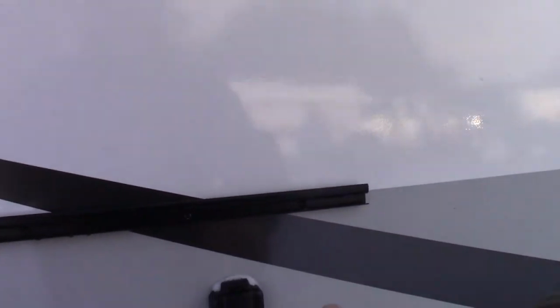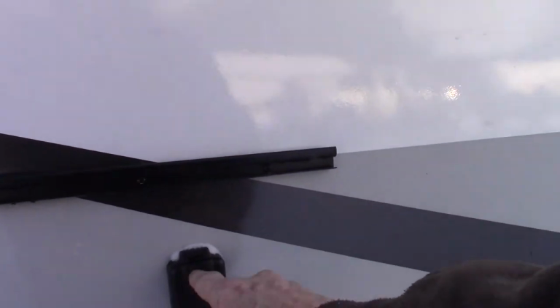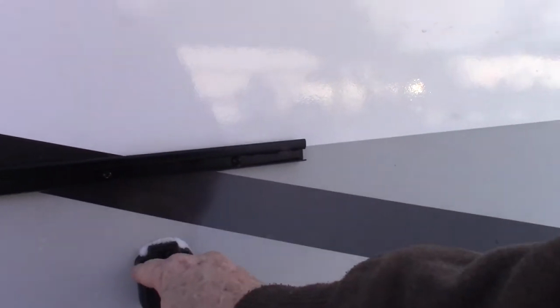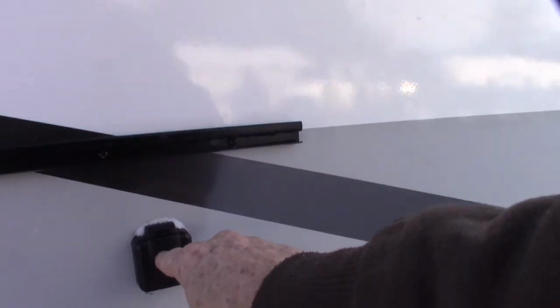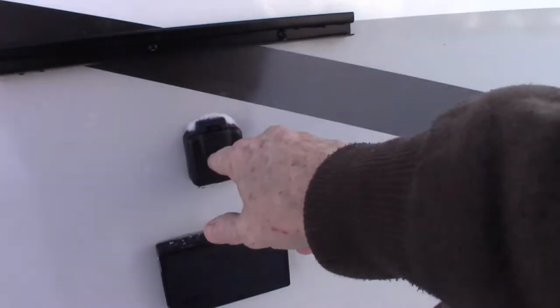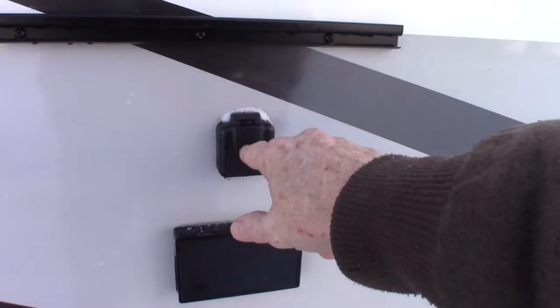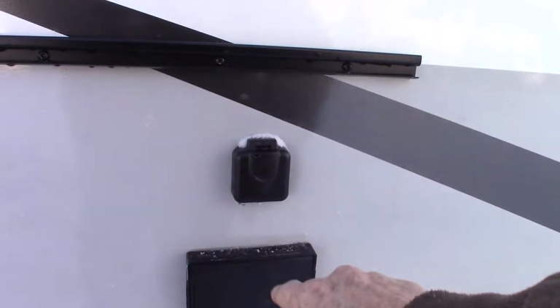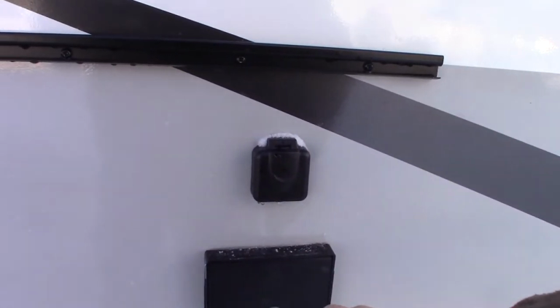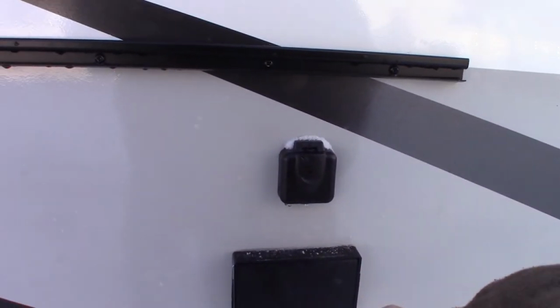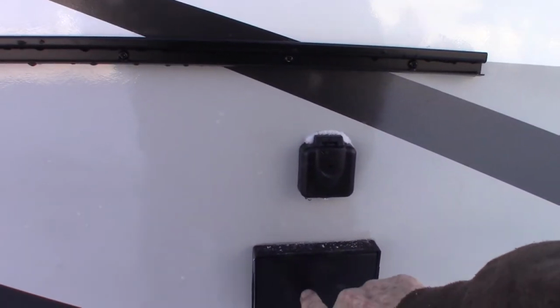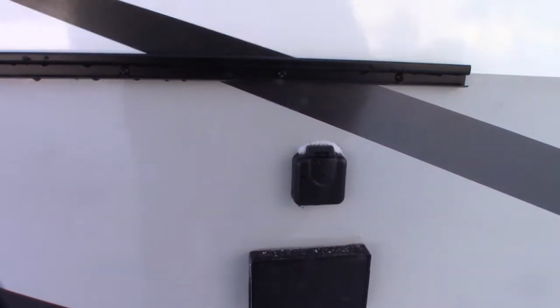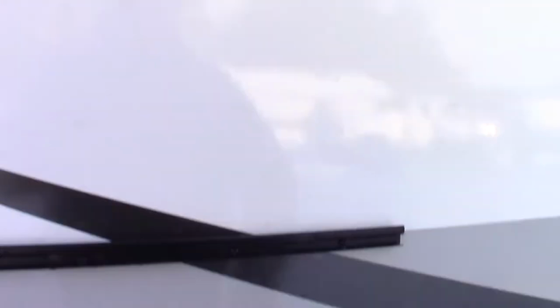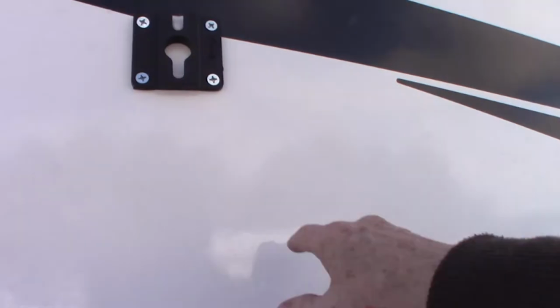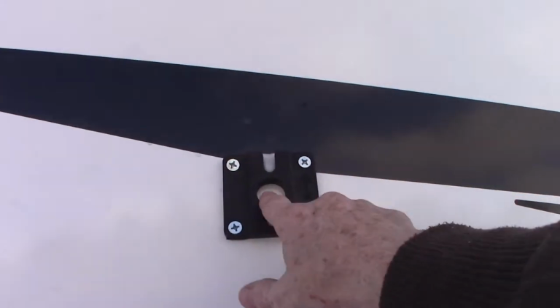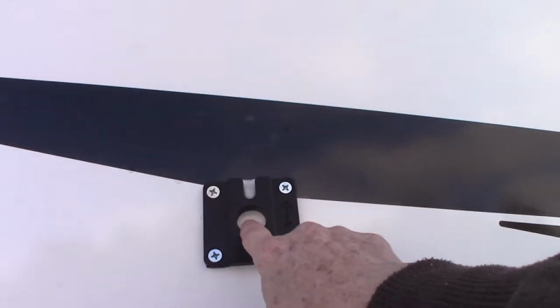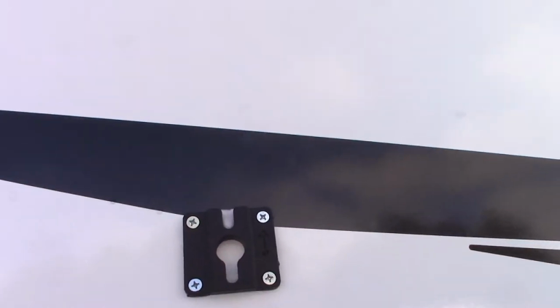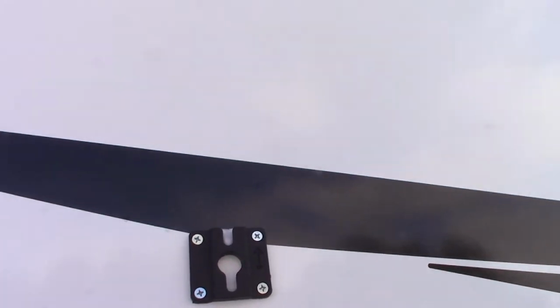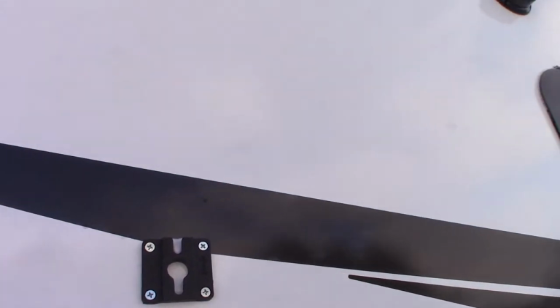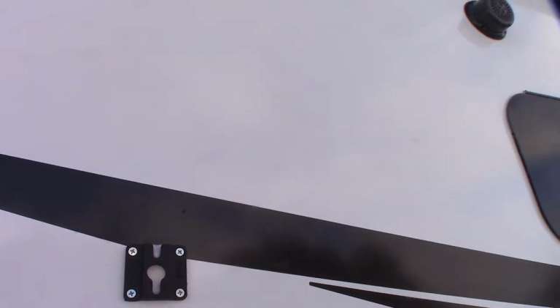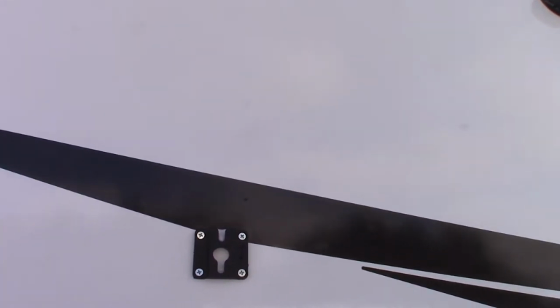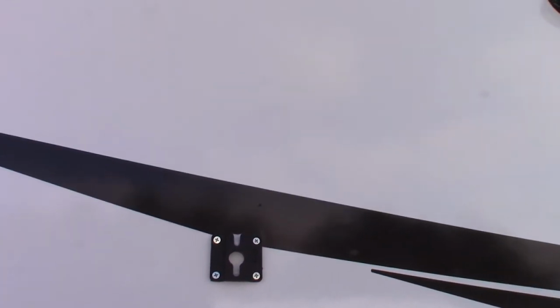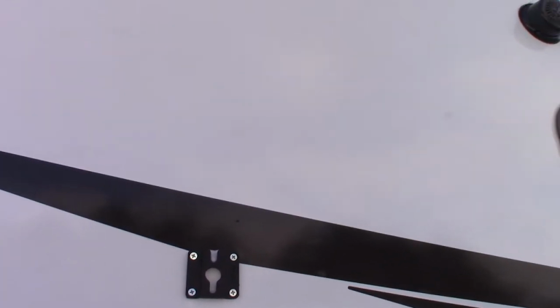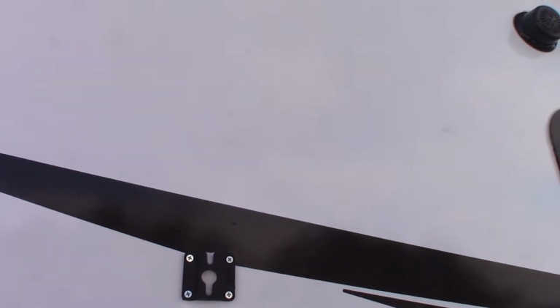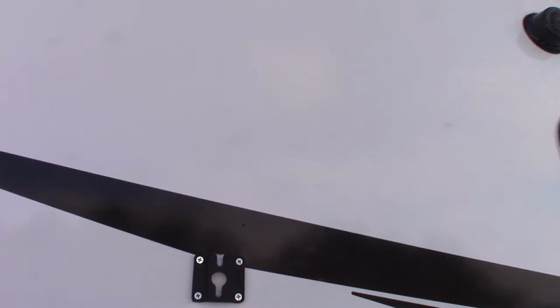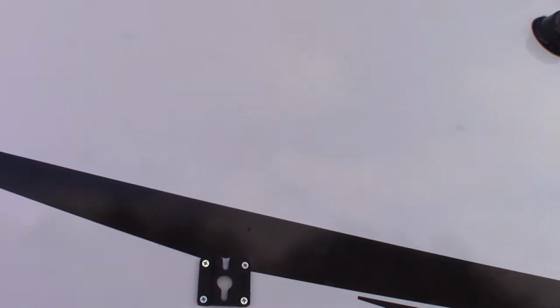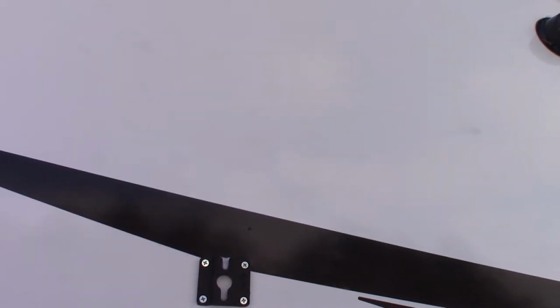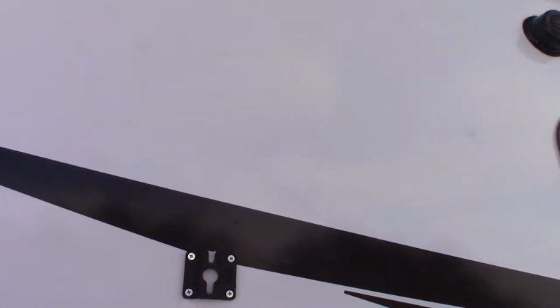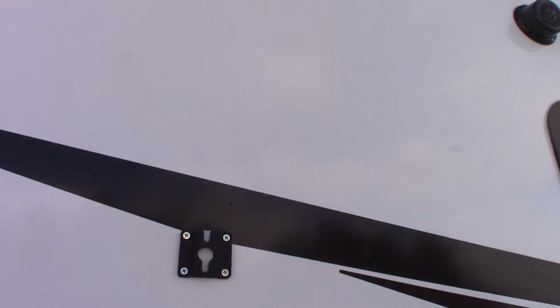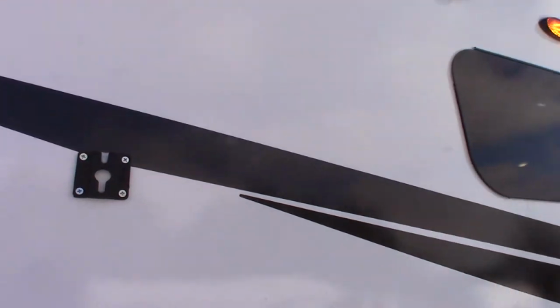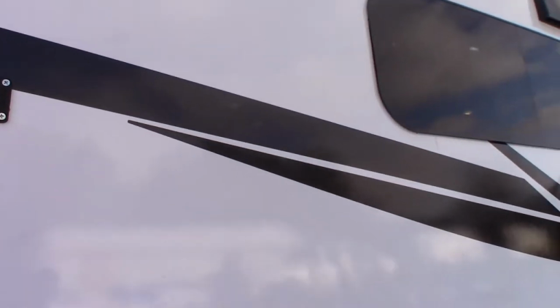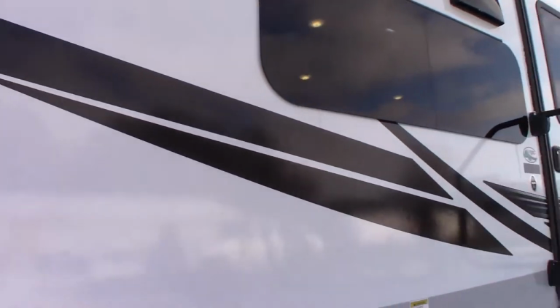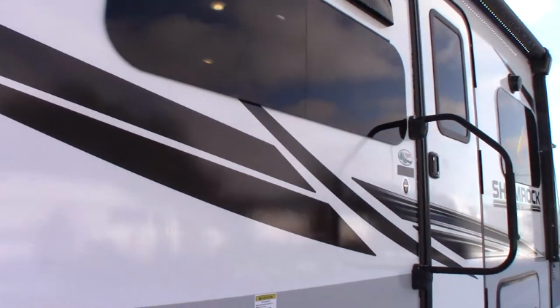You've got a TV signal out here, power, and a TV bracket. The other half of the bracket is inside the trailer — I'll show you that when we get in there.